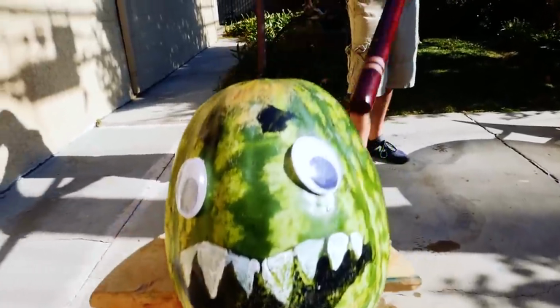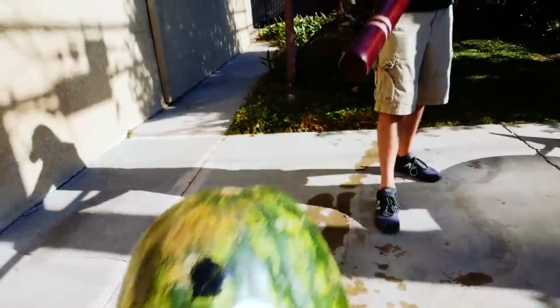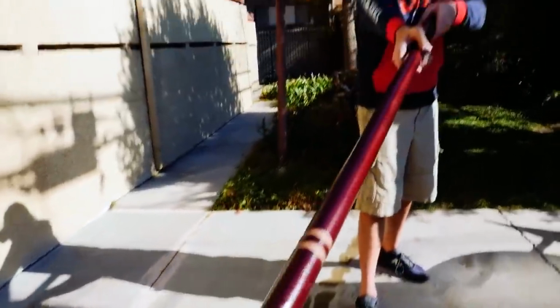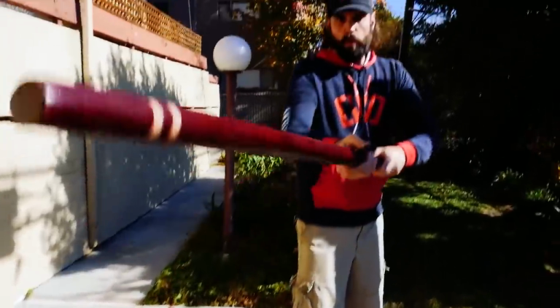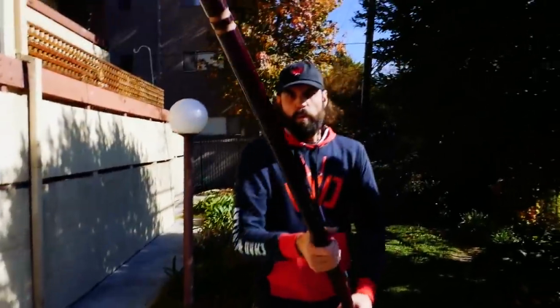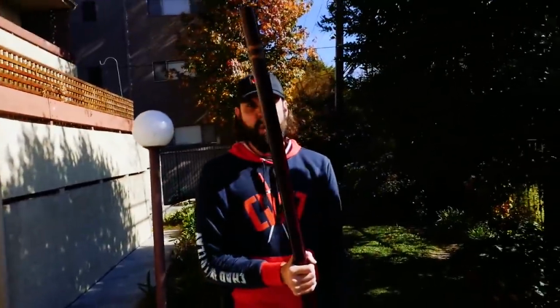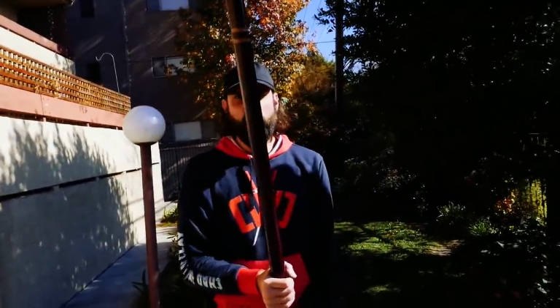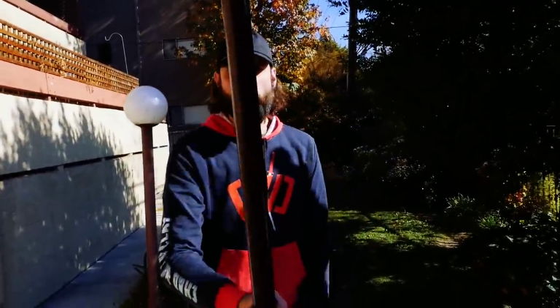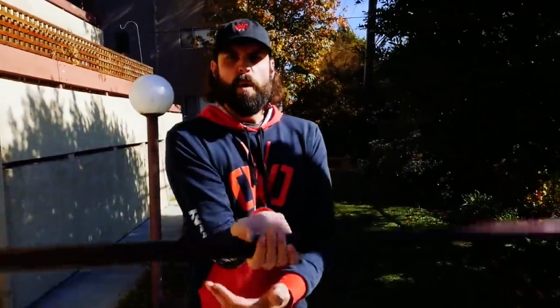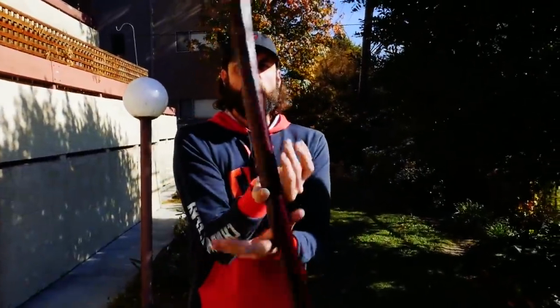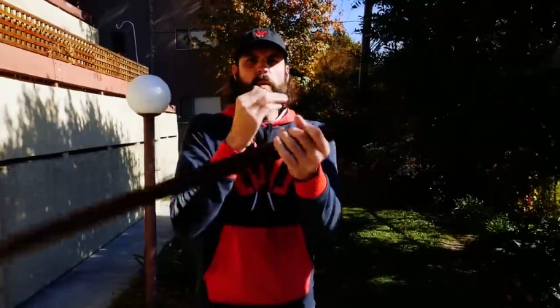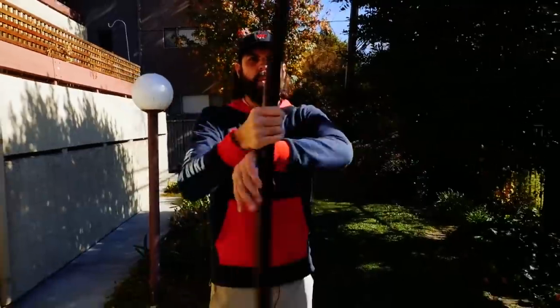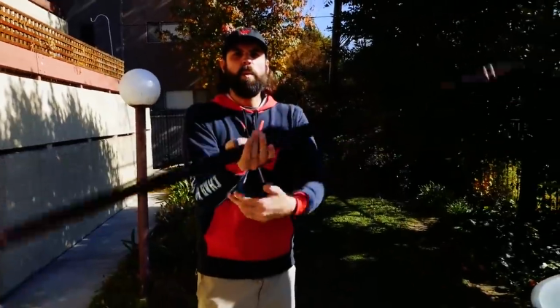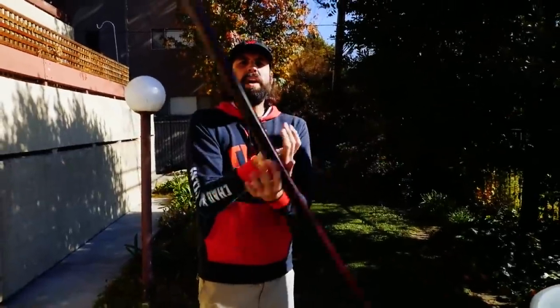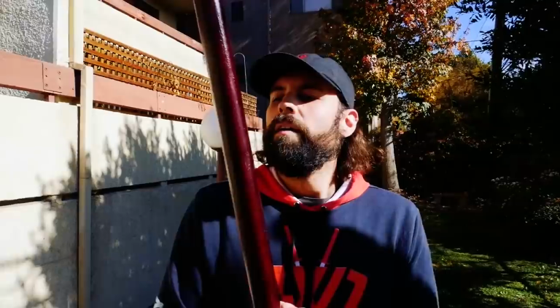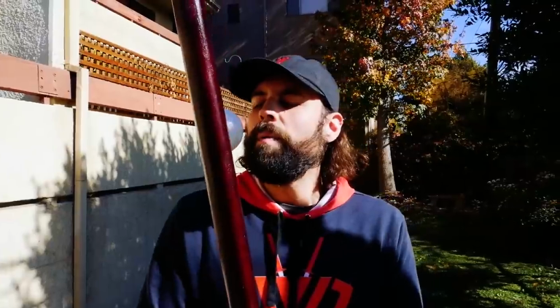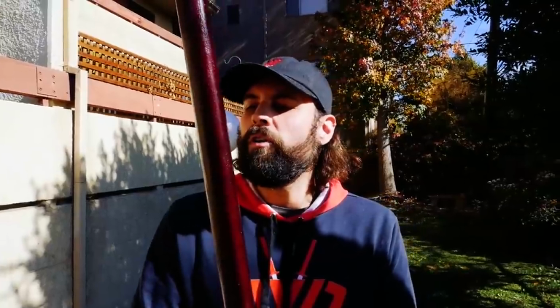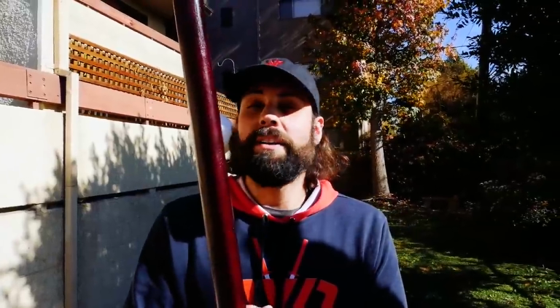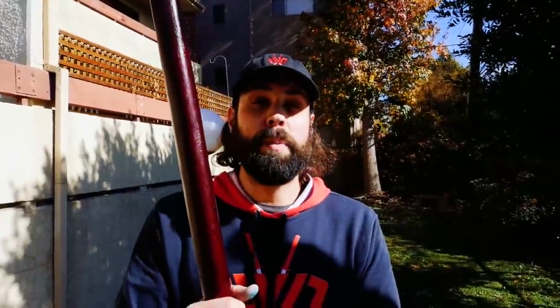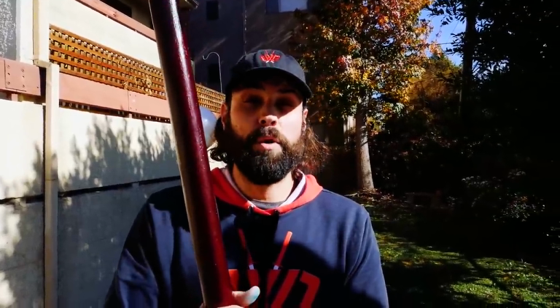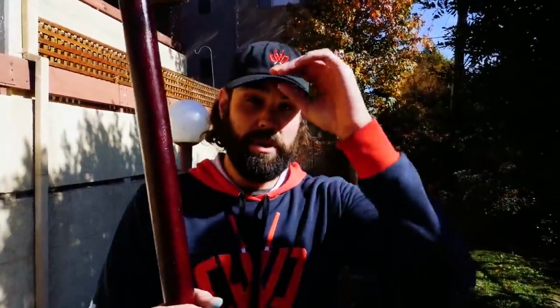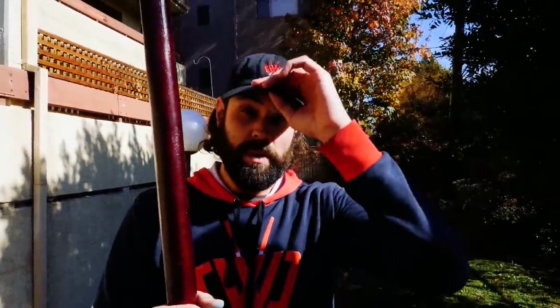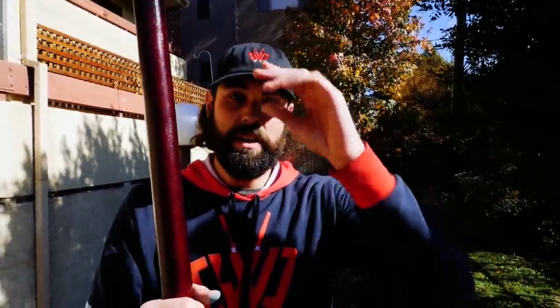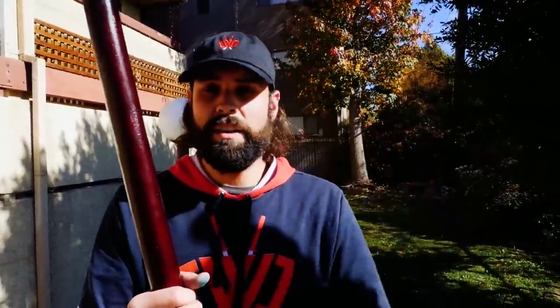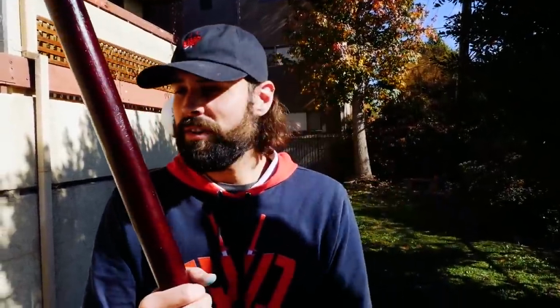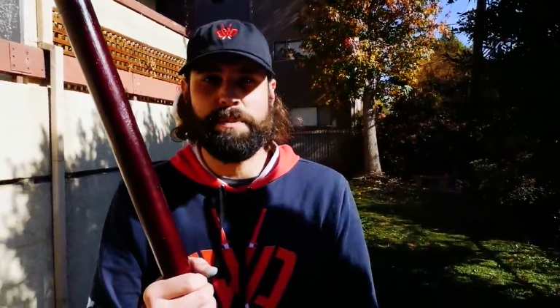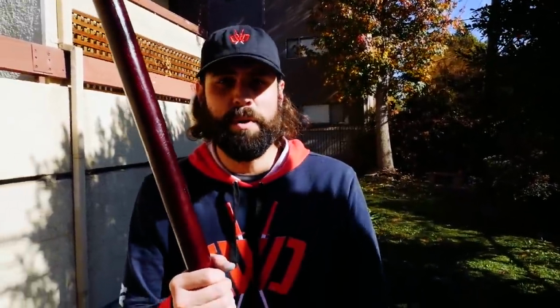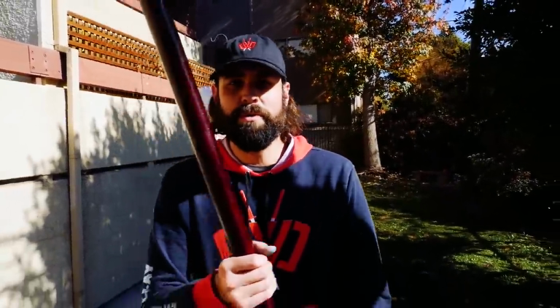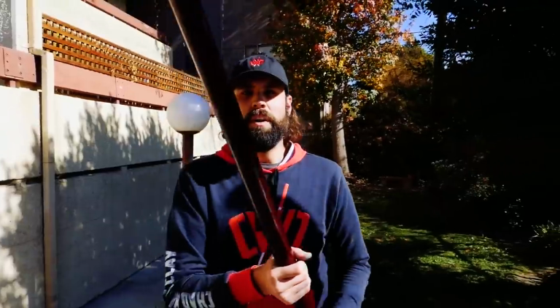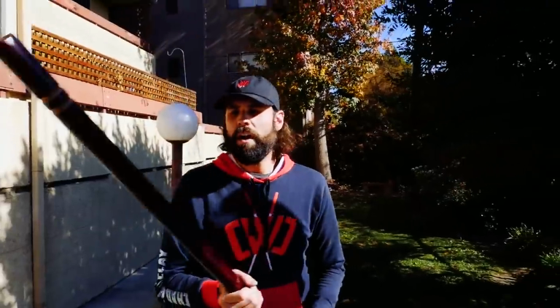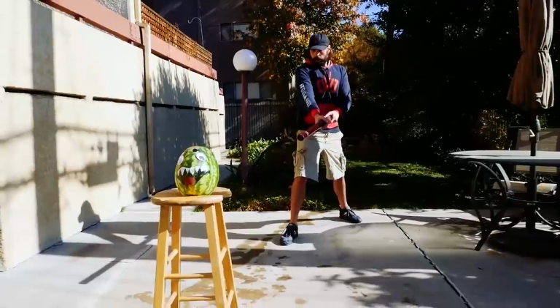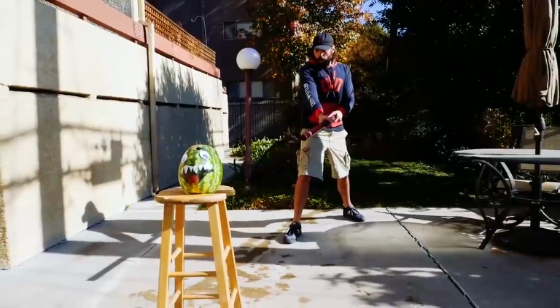Watermelon Ninja vs. Justin with the power pole — what you gonna do Justin? Maybe we'll try a spin move for this one. You guys want to see a spin move? Let's see a spin move!